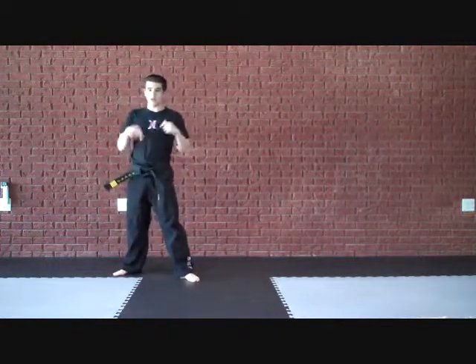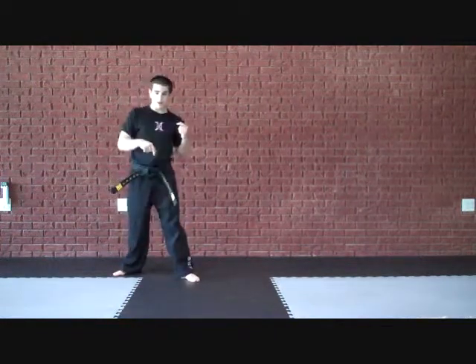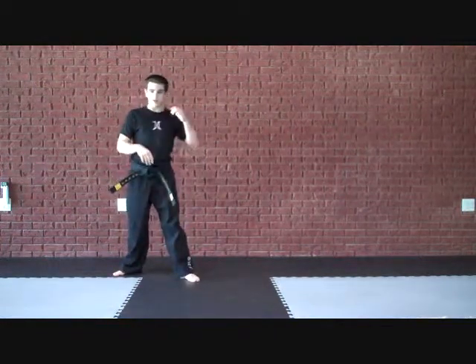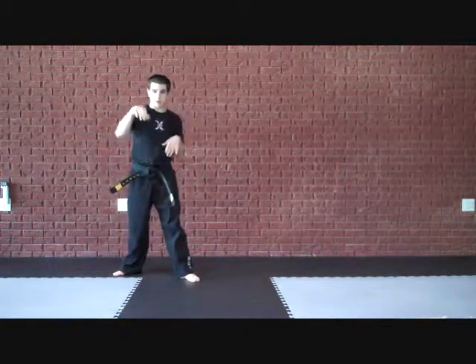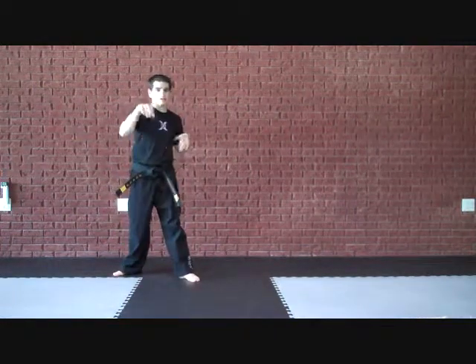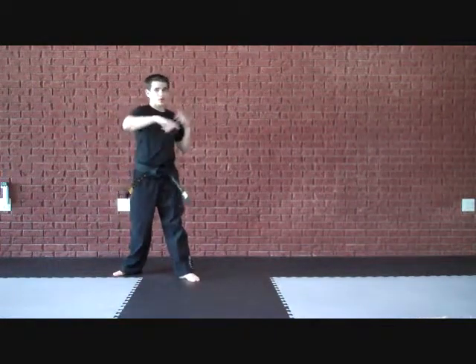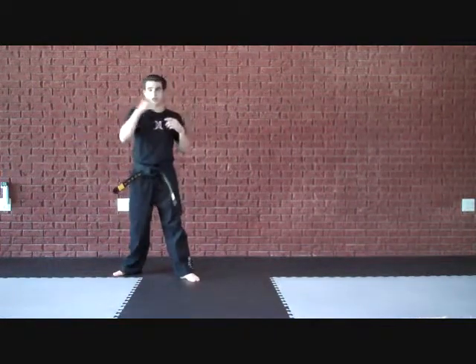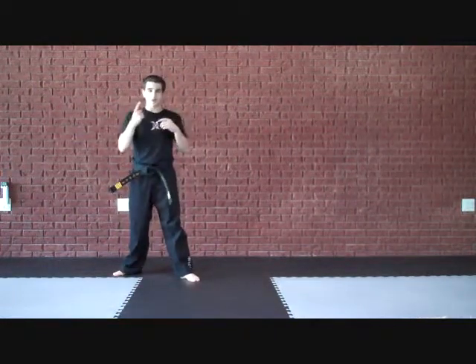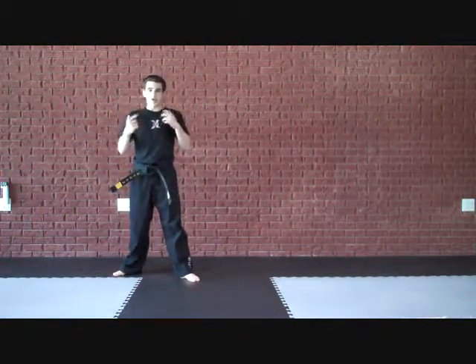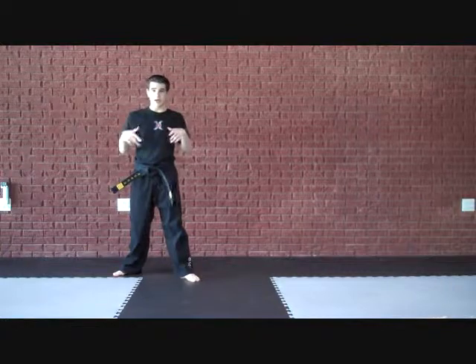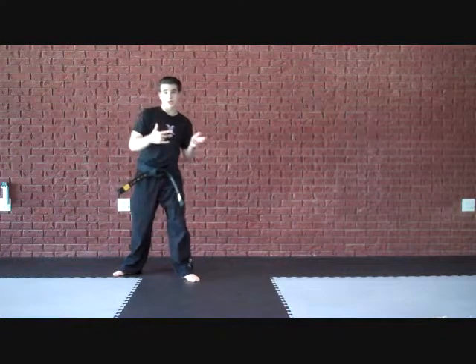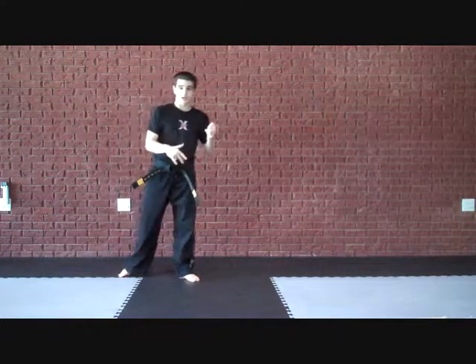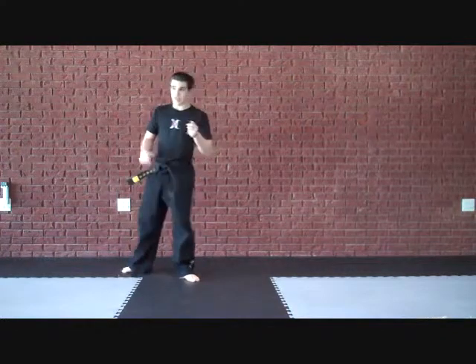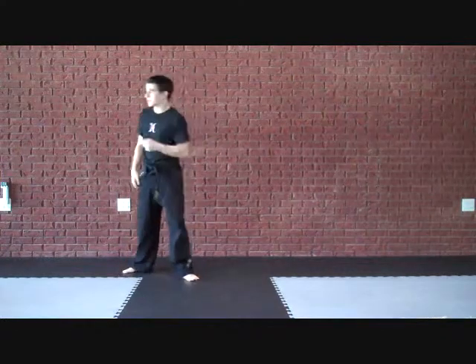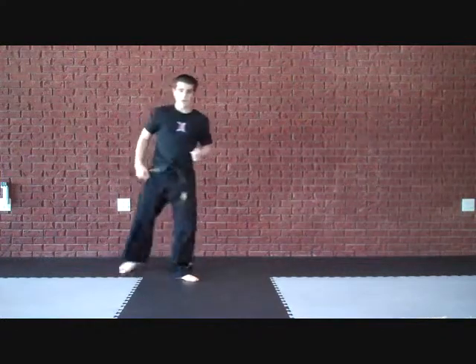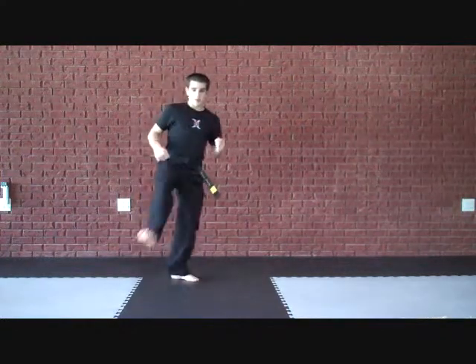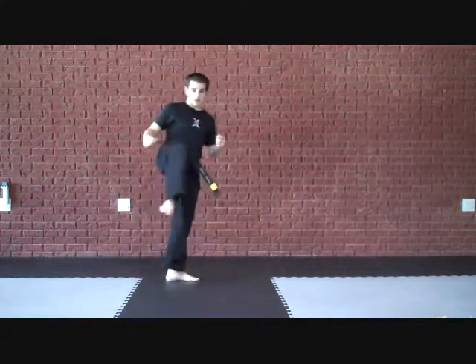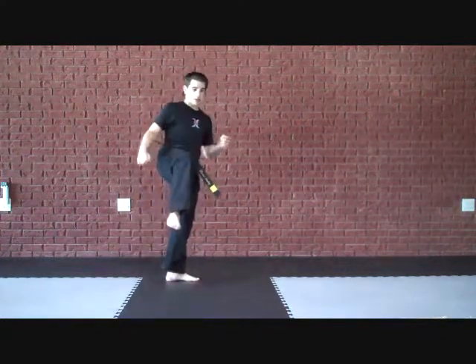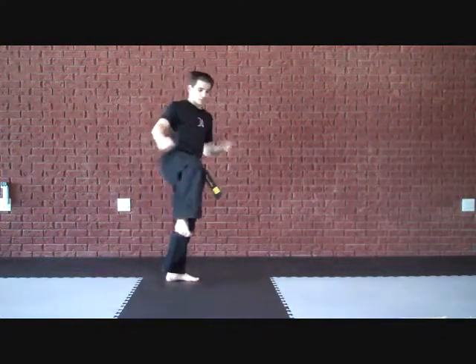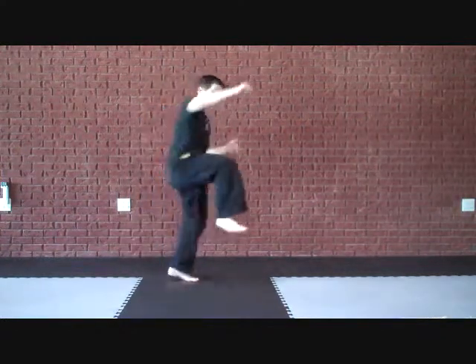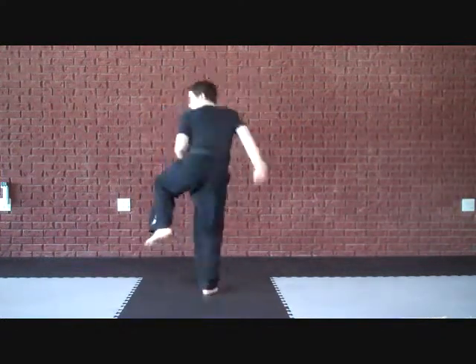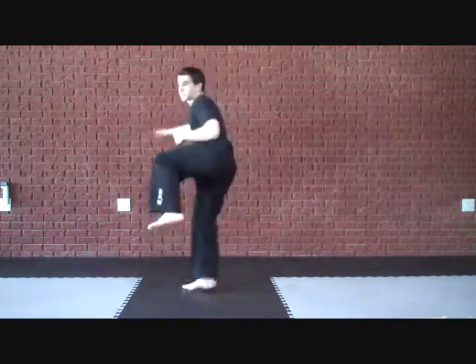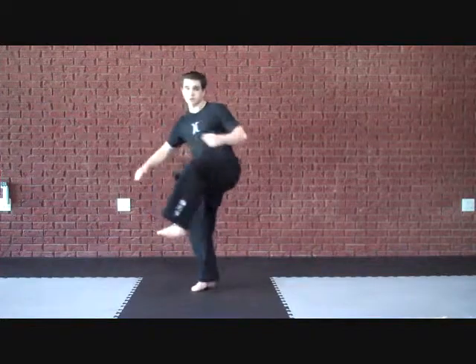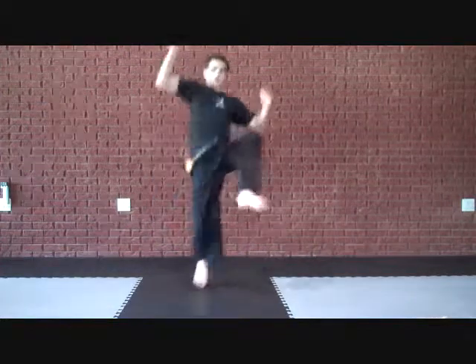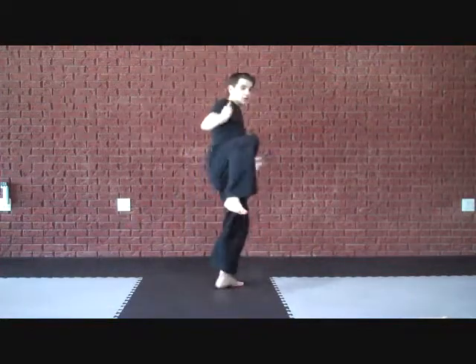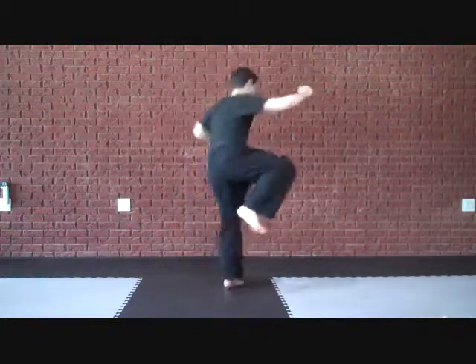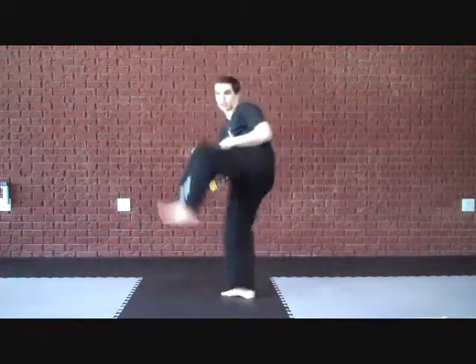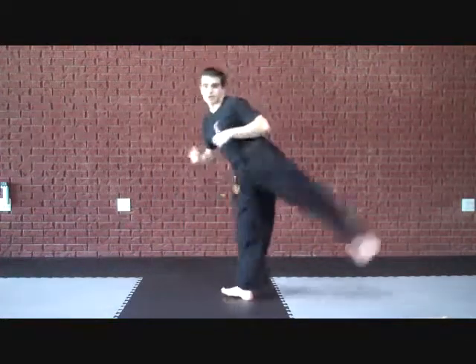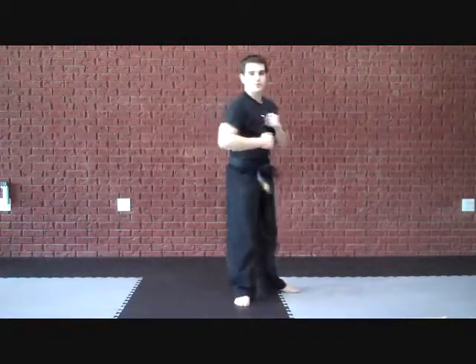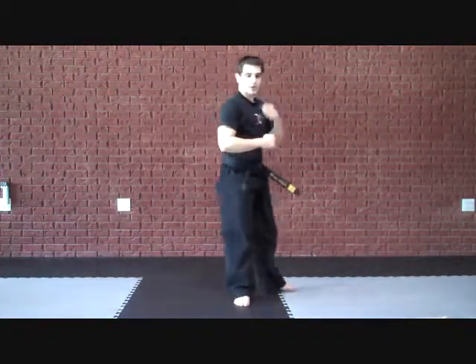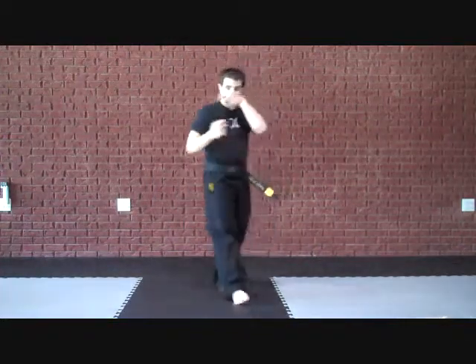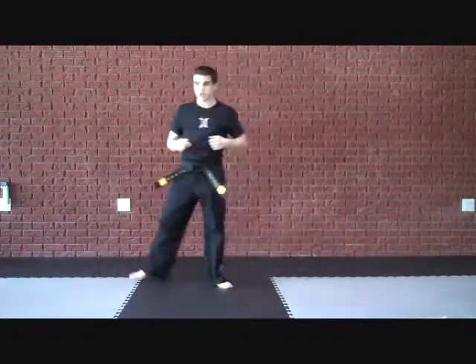That was one — pick the leg up, switch hook kick — that was one switch. For here, you're going to do three switches. So you're going to pick the leg up, here, switch, switch, hook kick. Three switches.